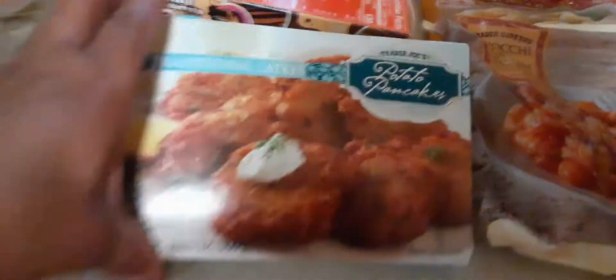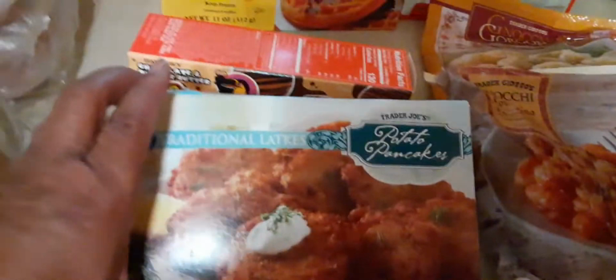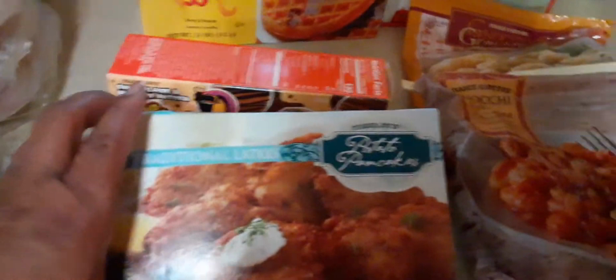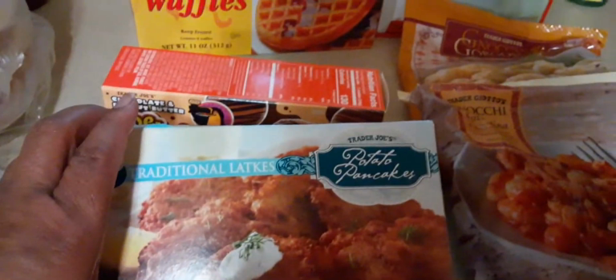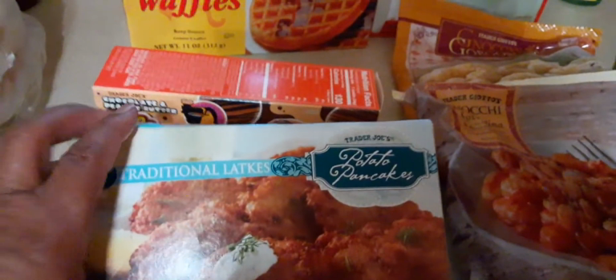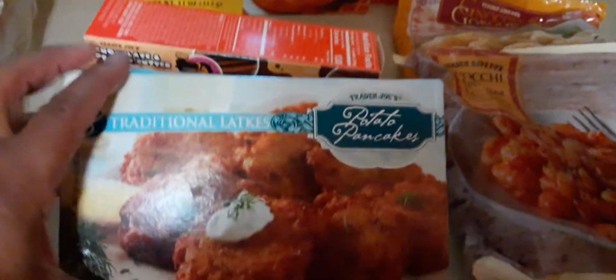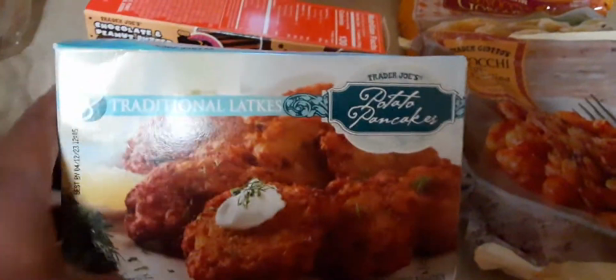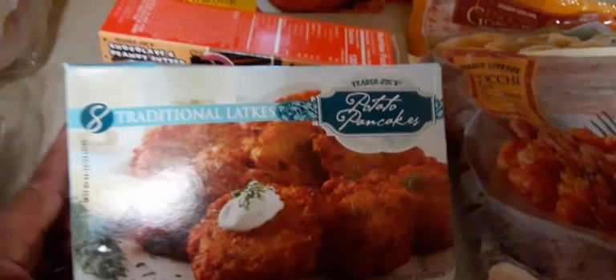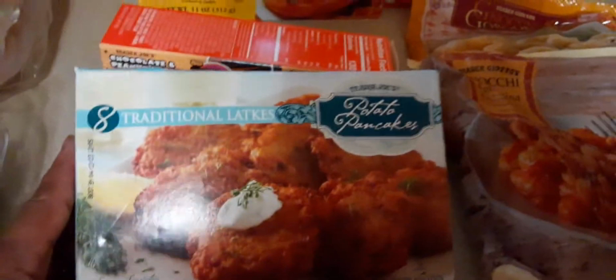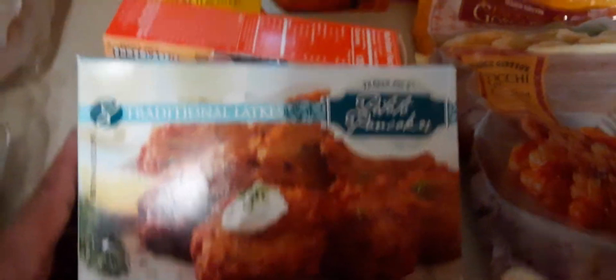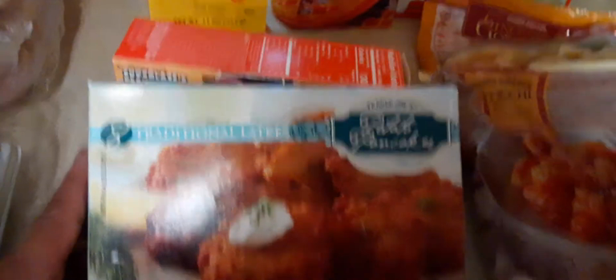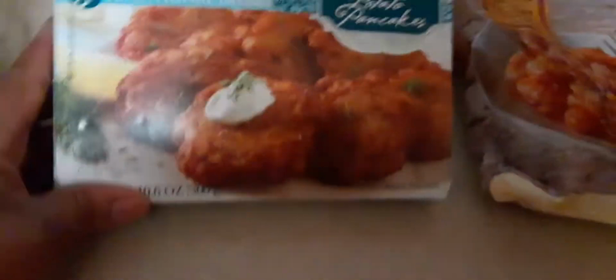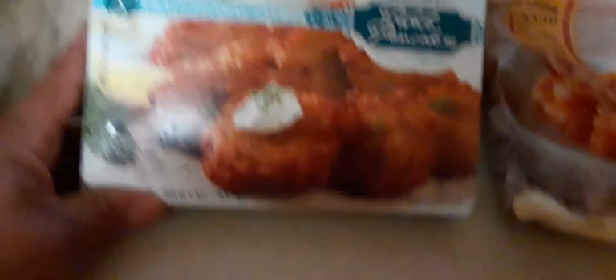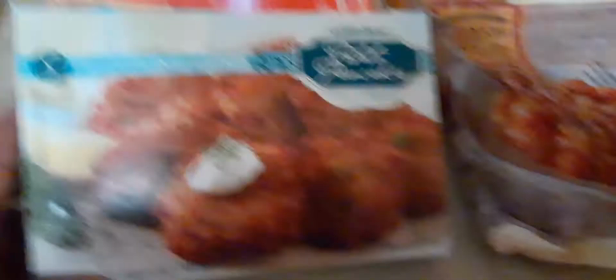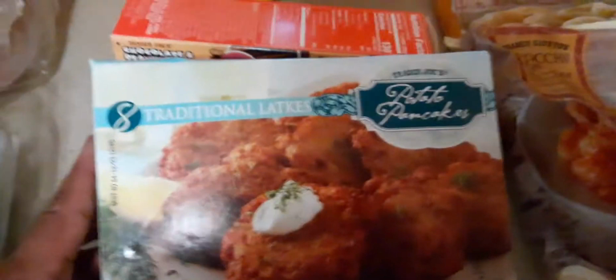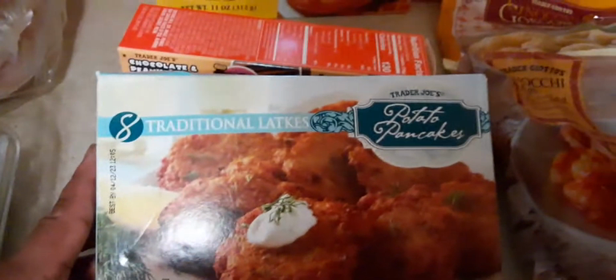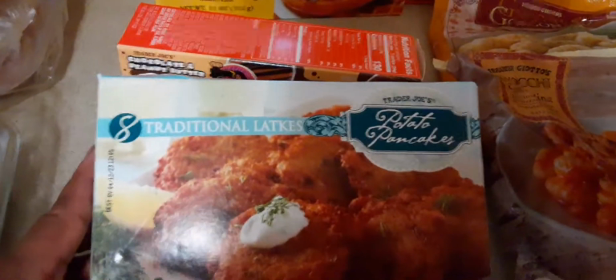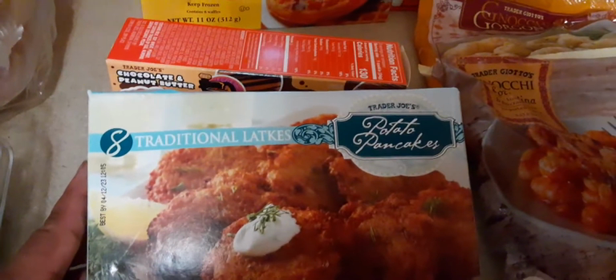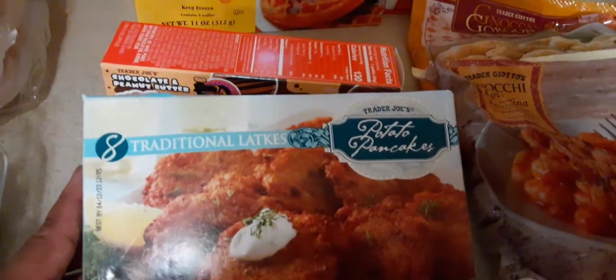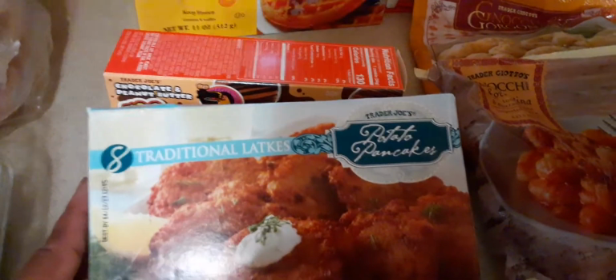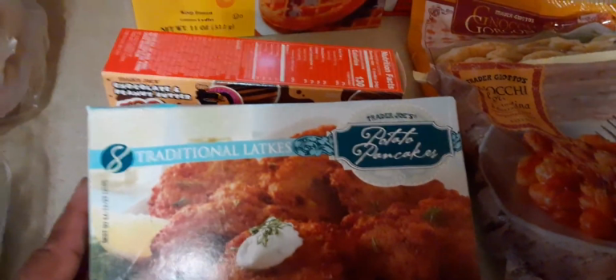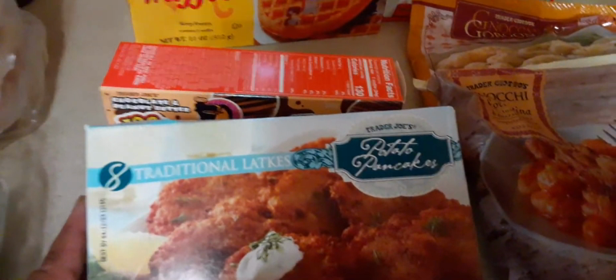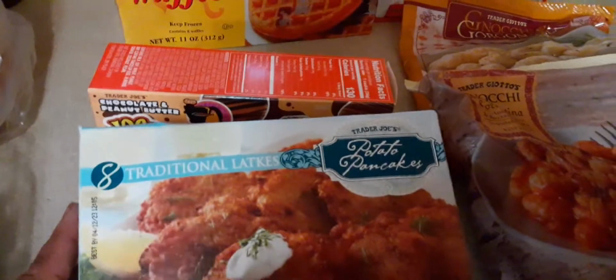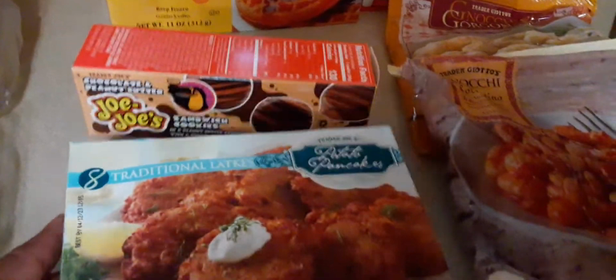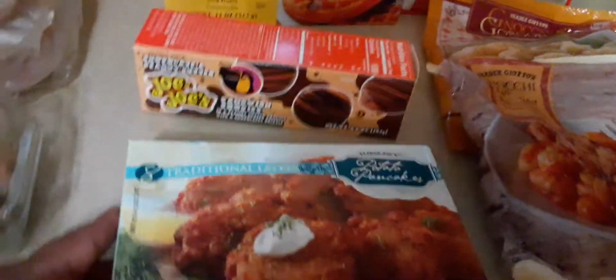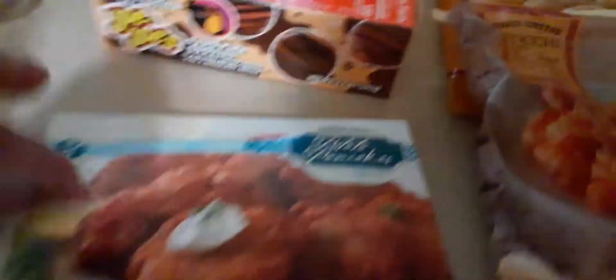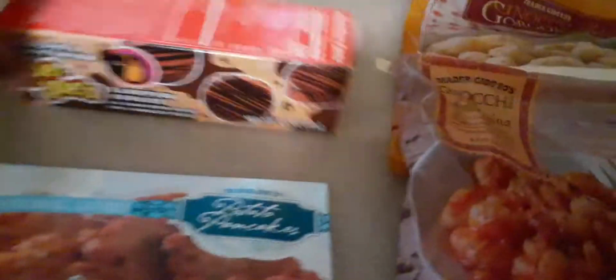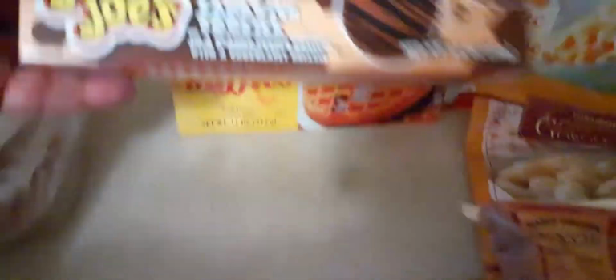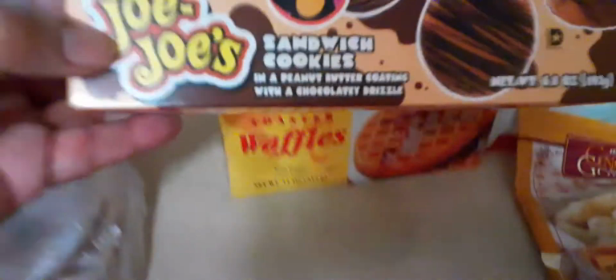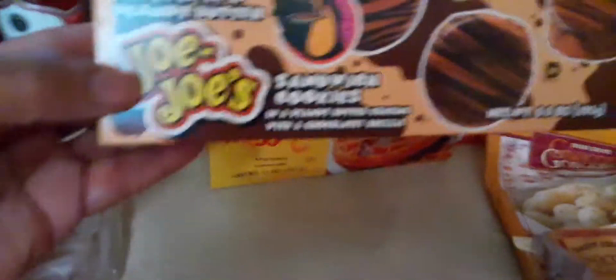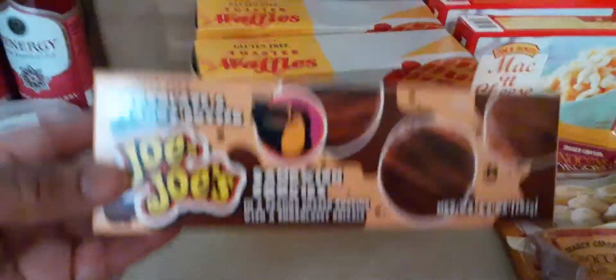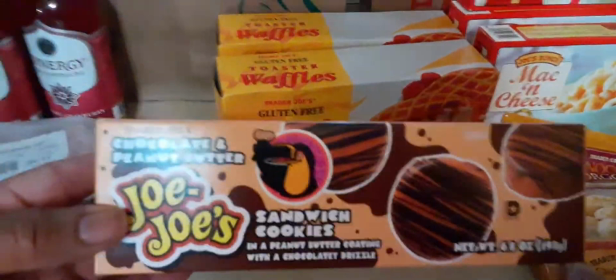Now we're moving into Trader Joe's. We got the traditional potato pancakes — they call them Lockies. I got my son these. Put some sour cream on them, warm them up in the skillet — they're really good.